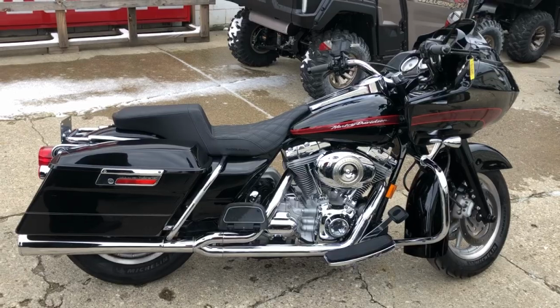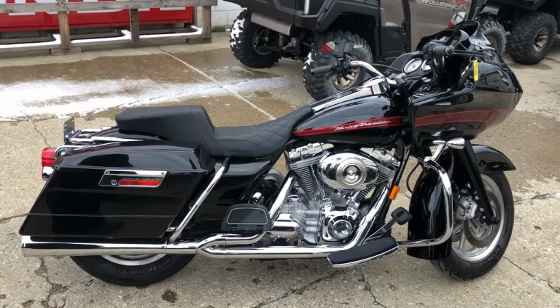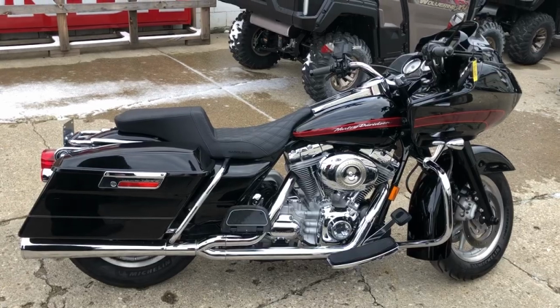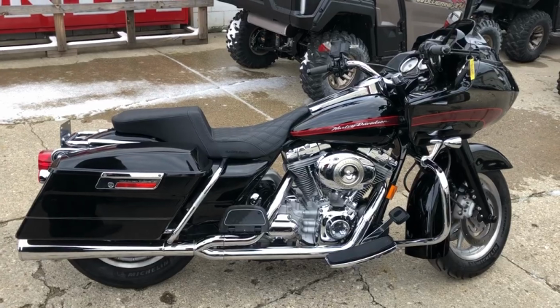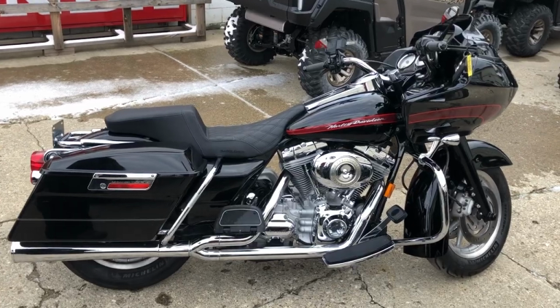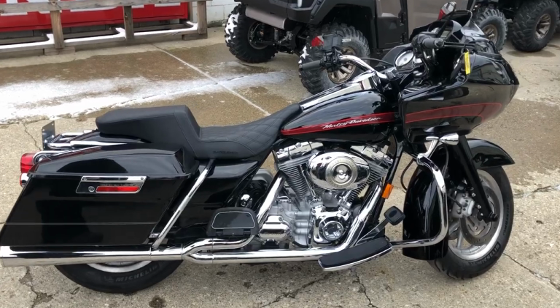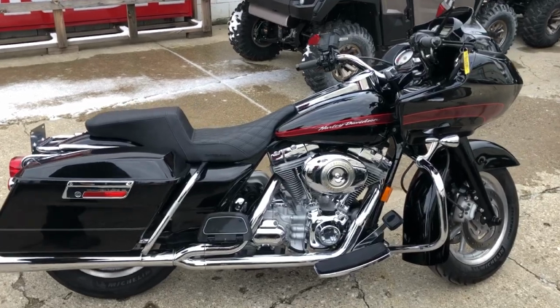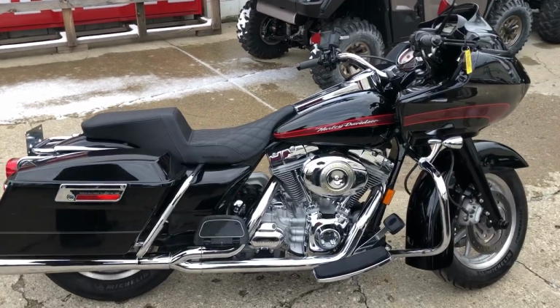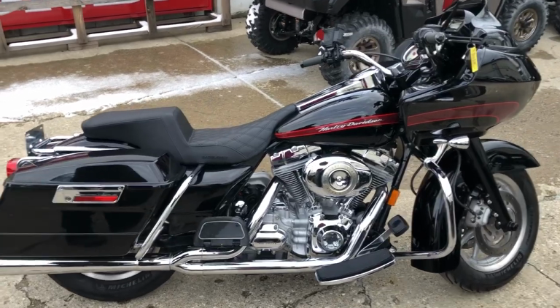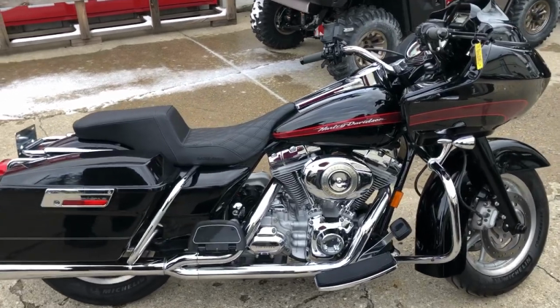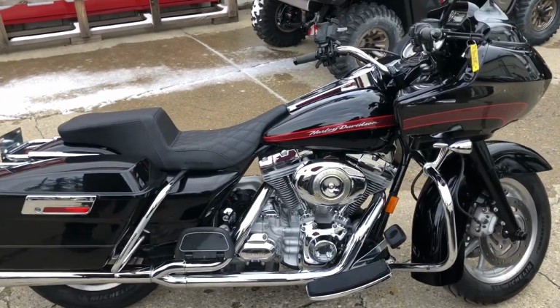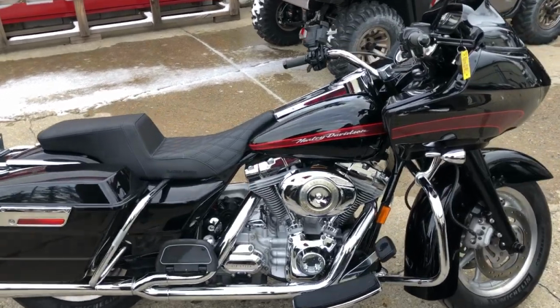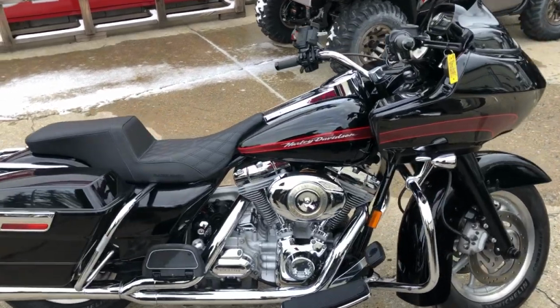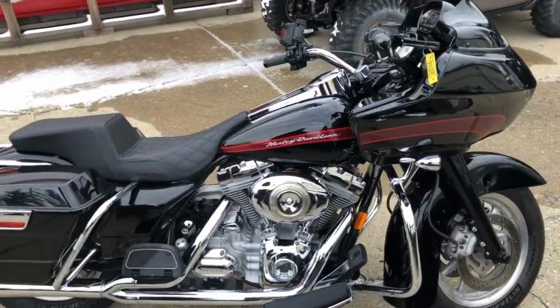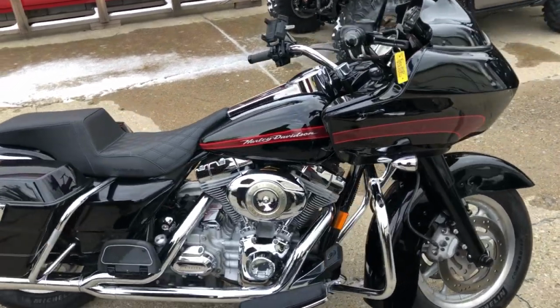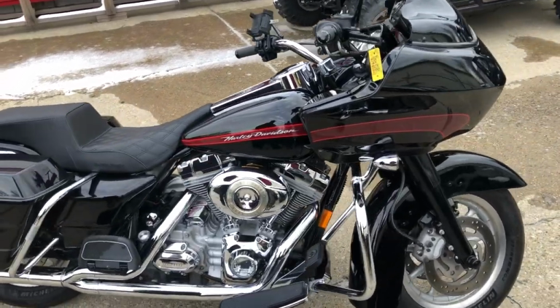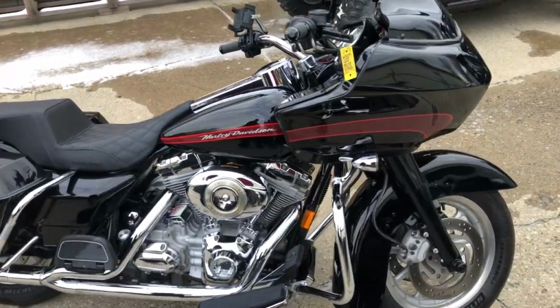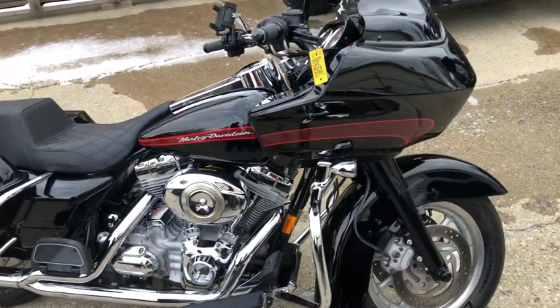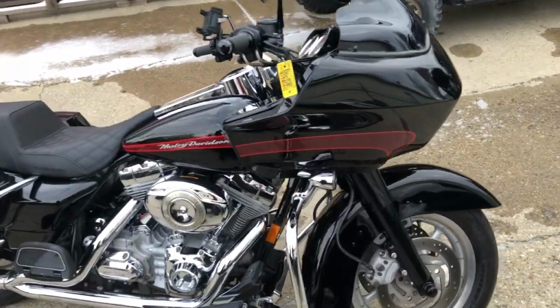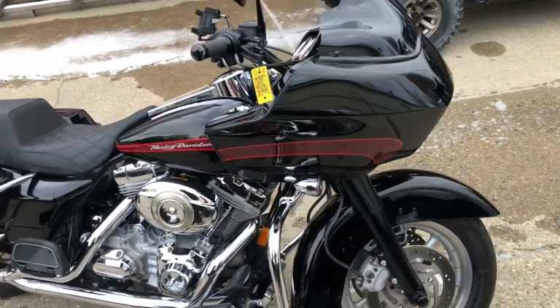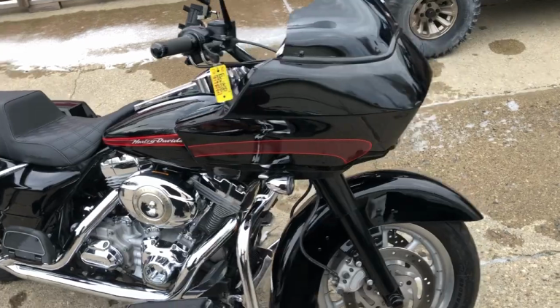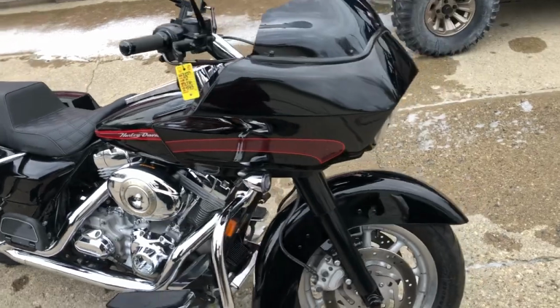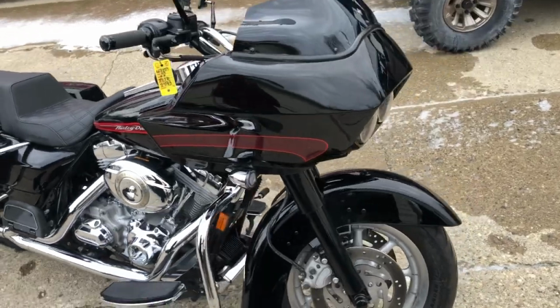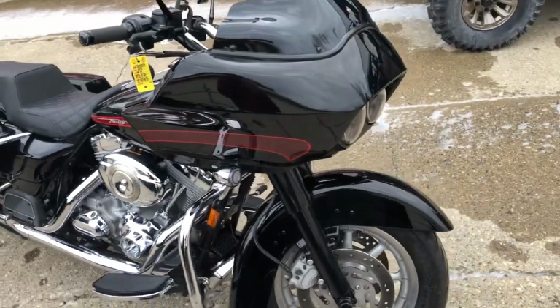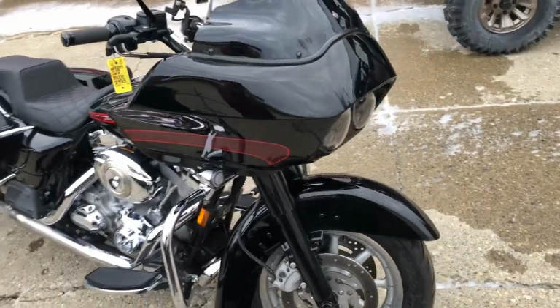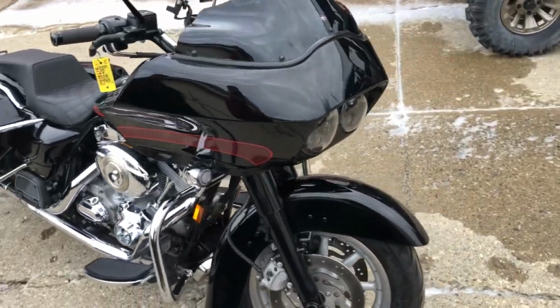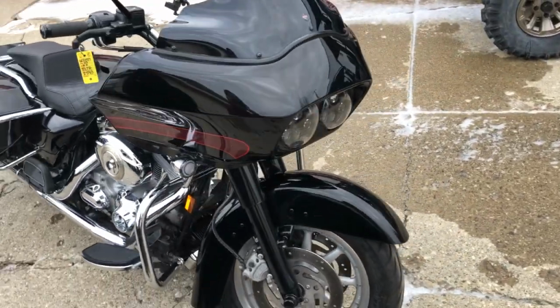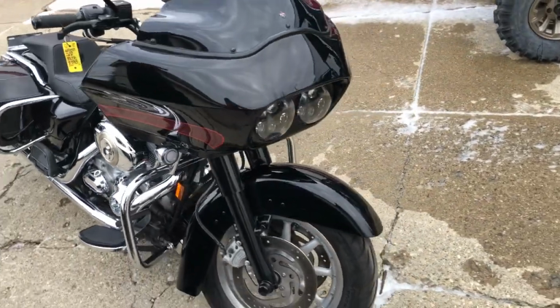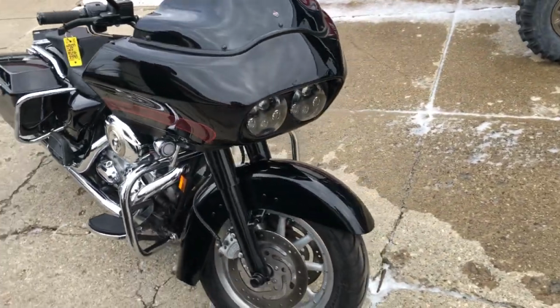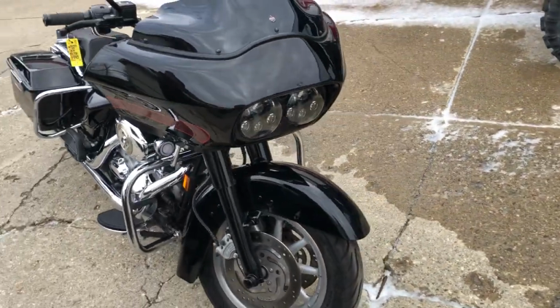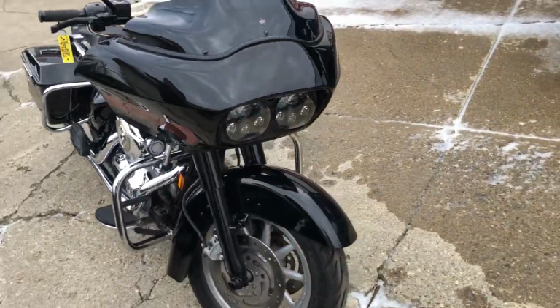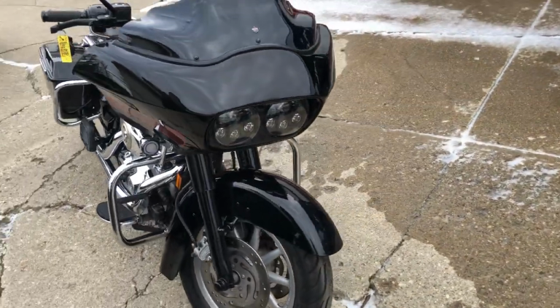Hey guys, ApprovalPowerSports.com here, doing some videos on some stuff that just rolled into the showroom. Got a 2007 Road Glide here with all the extras.